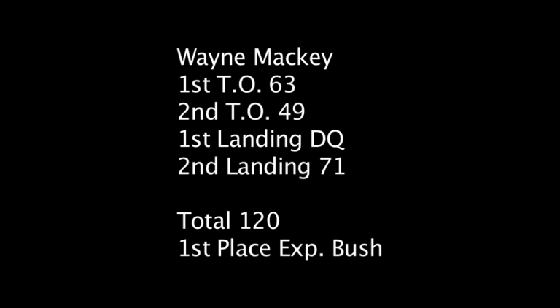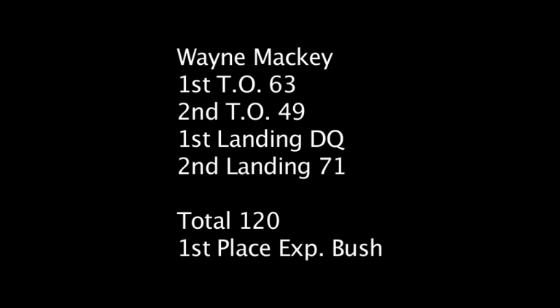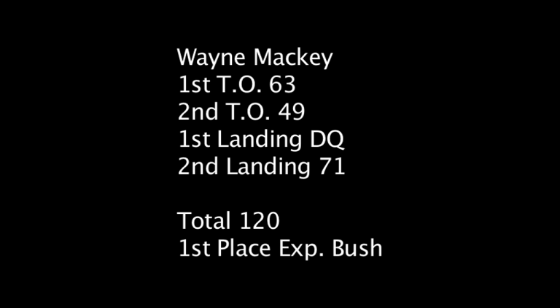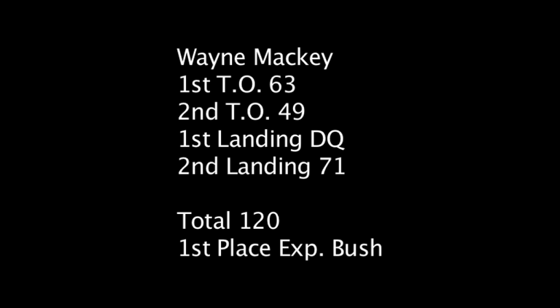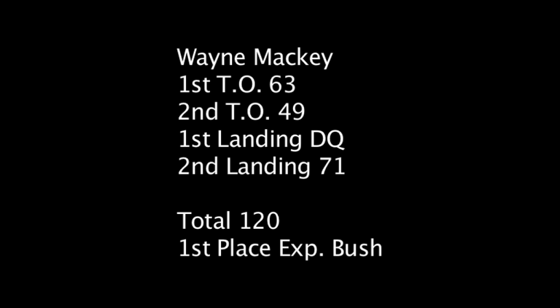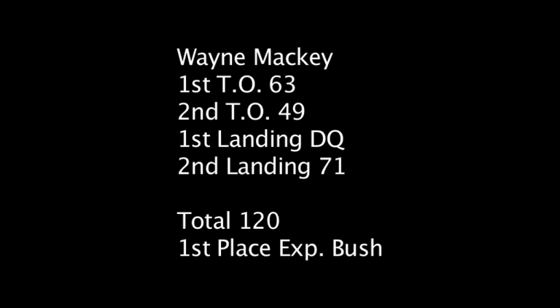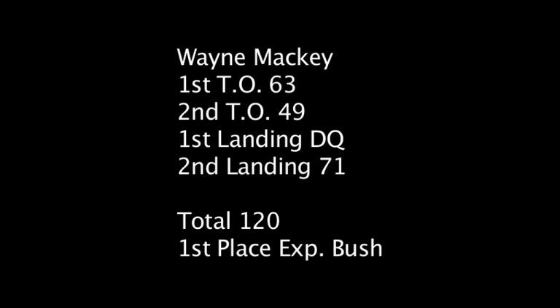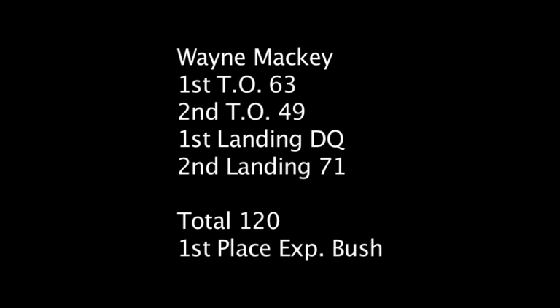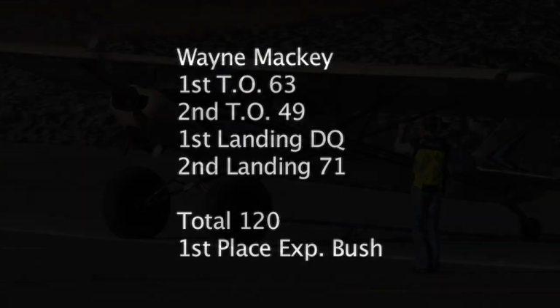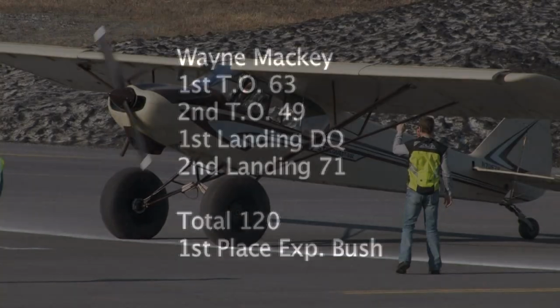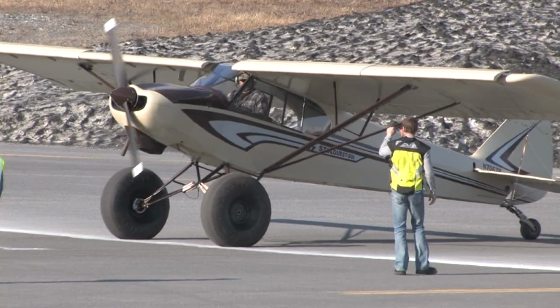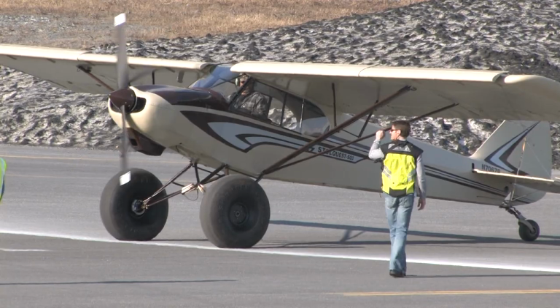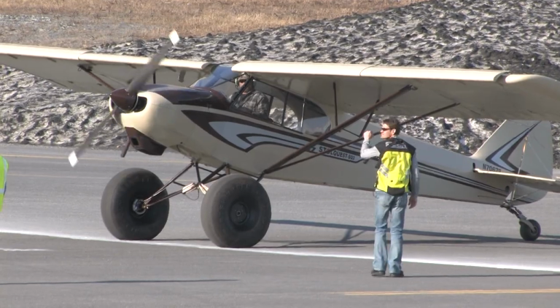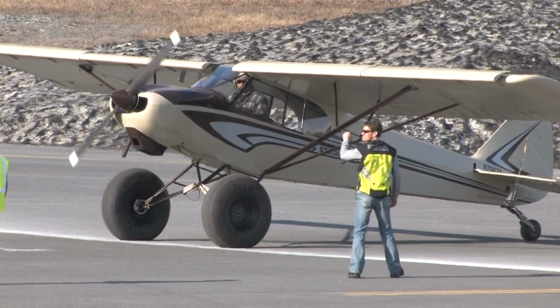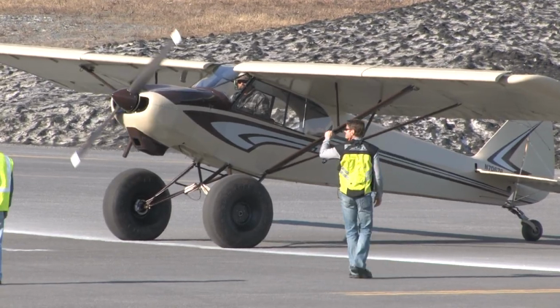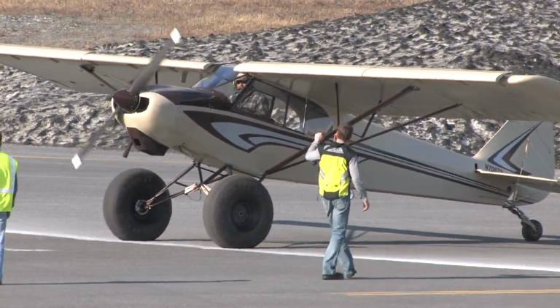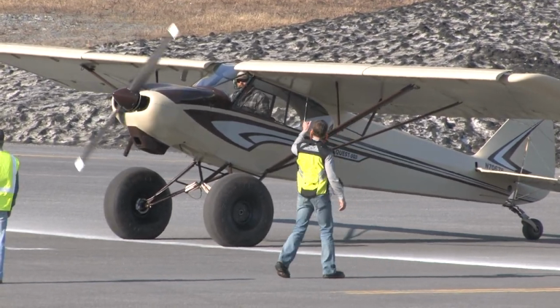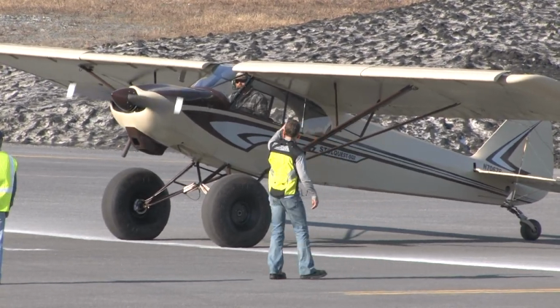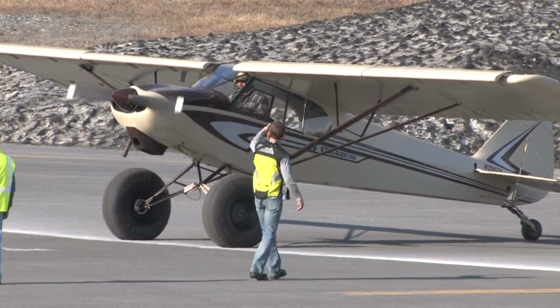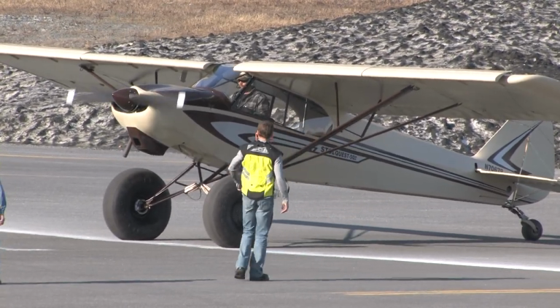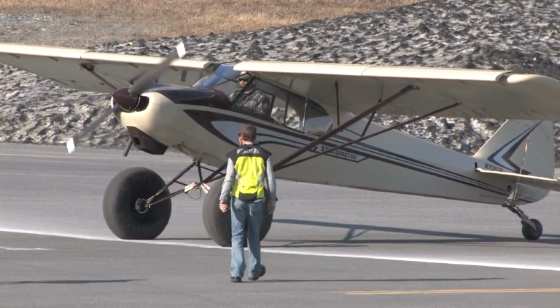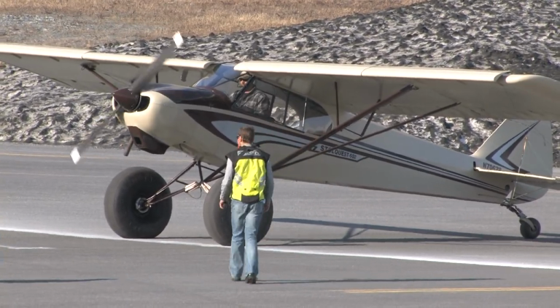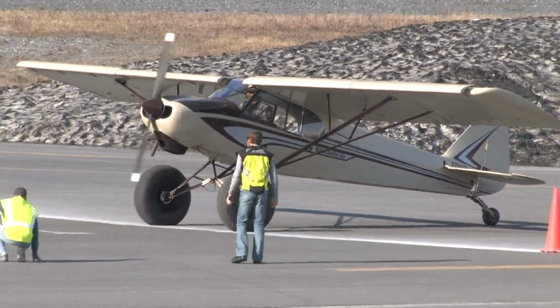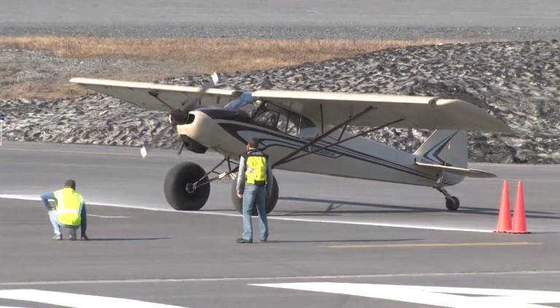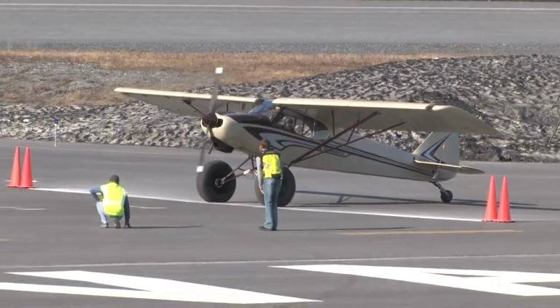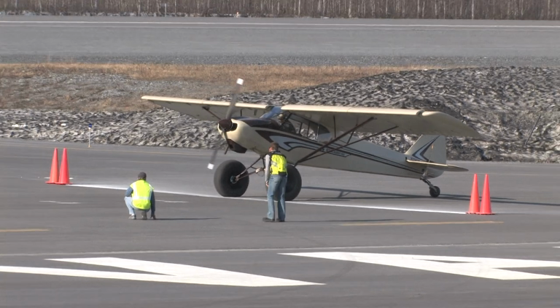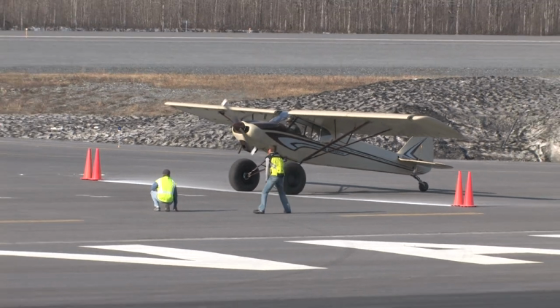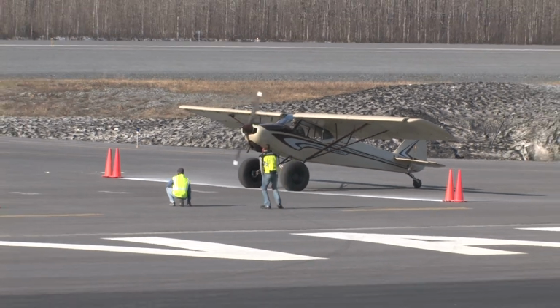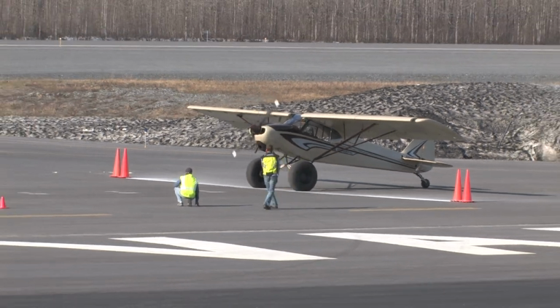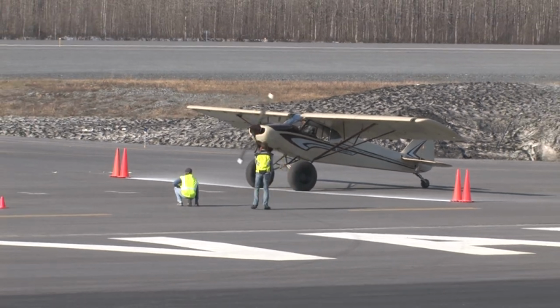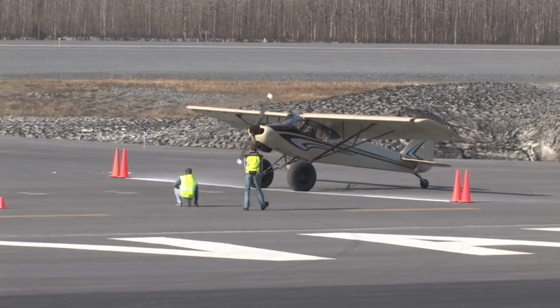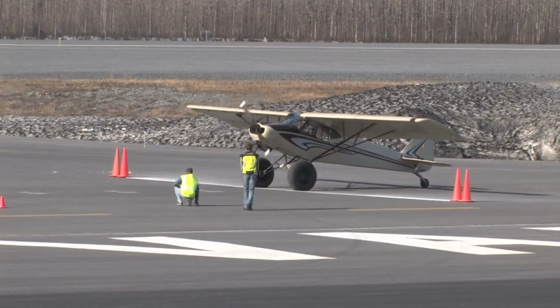Next up here is Wayne Mackey. He was the creator of the SQ-2 and this is actually him flying his own airplane at Valdez. It was pretty impressive.